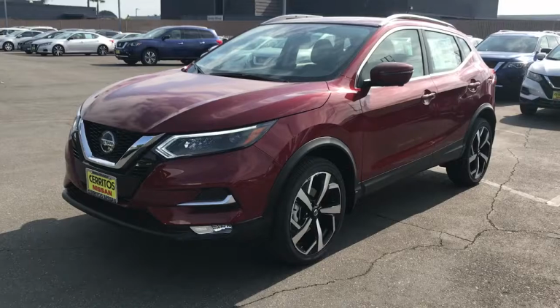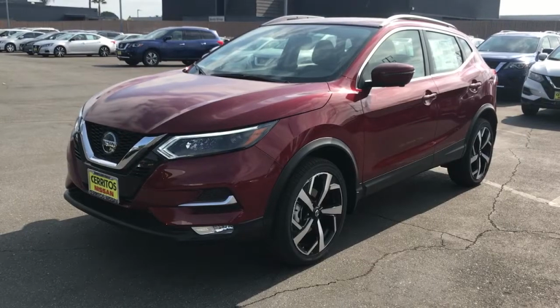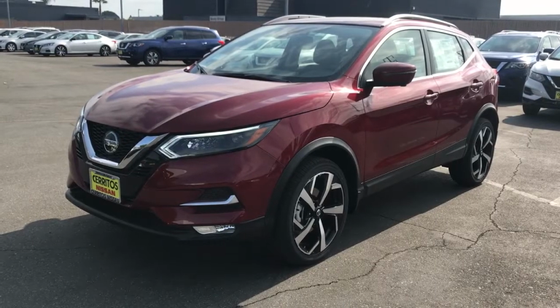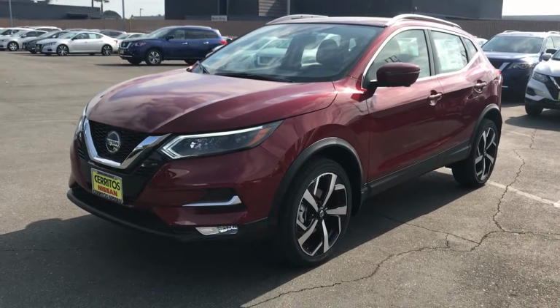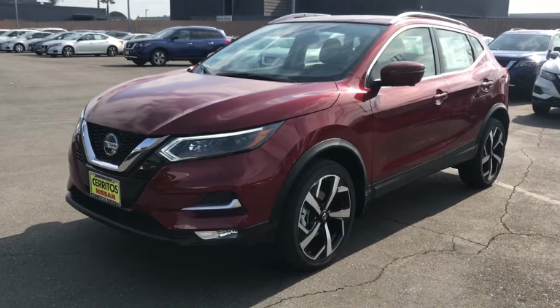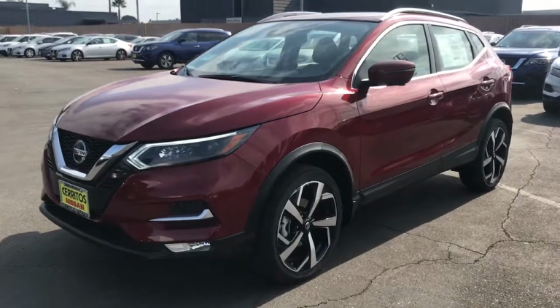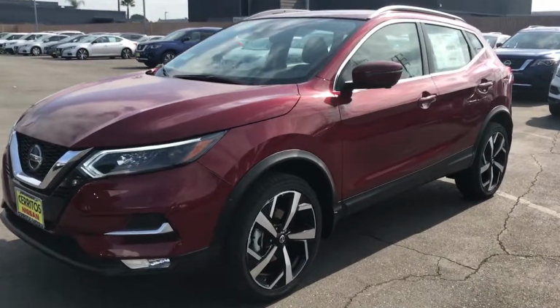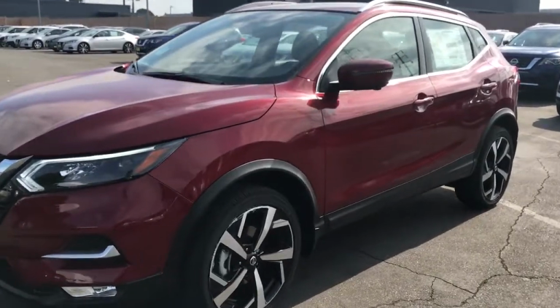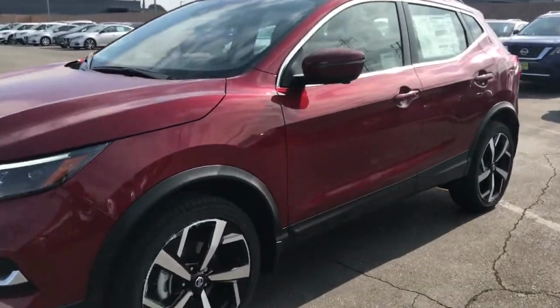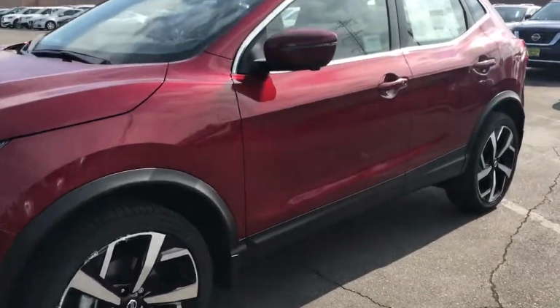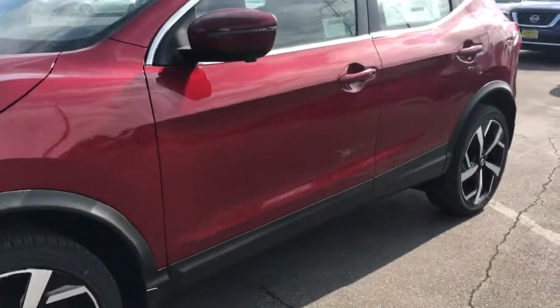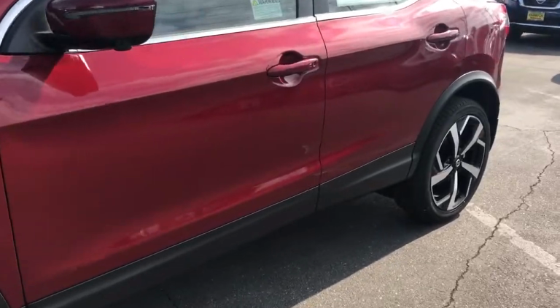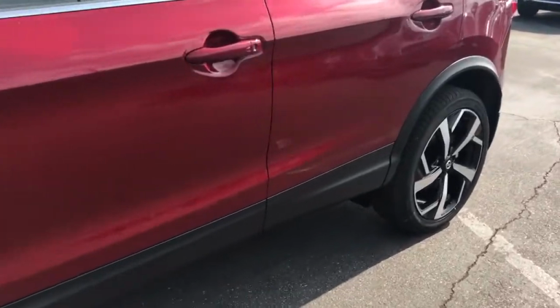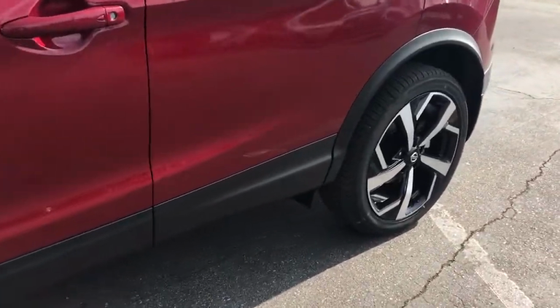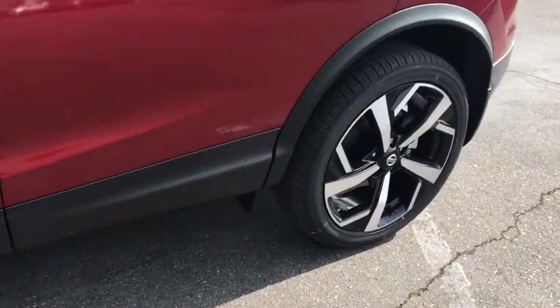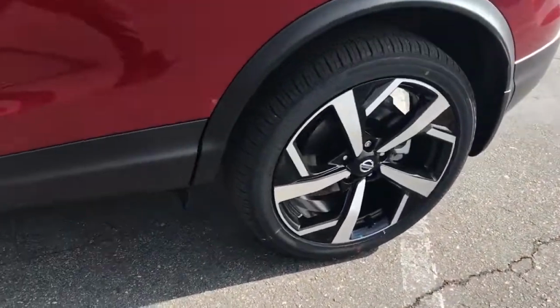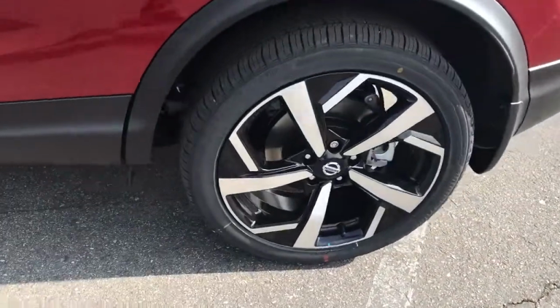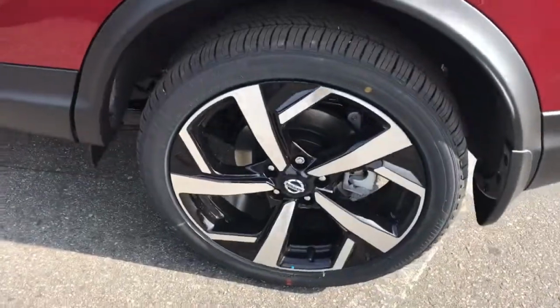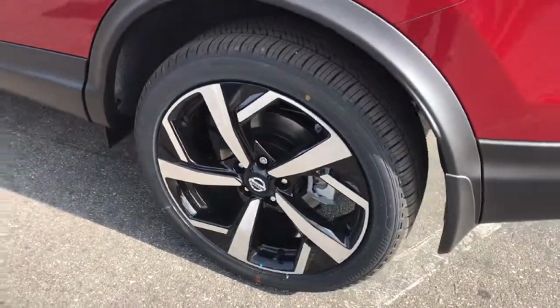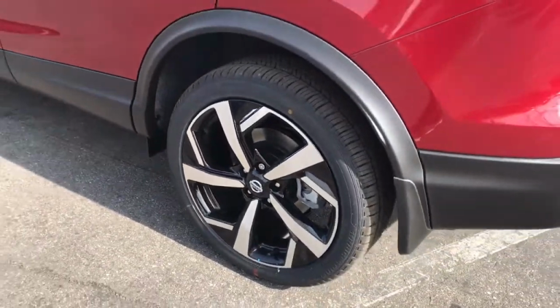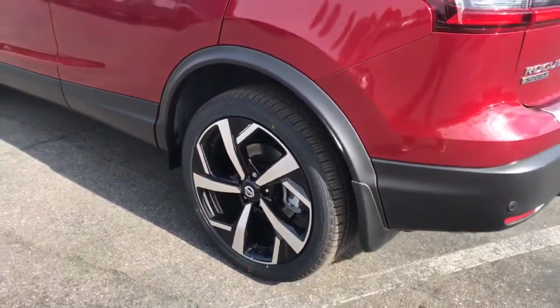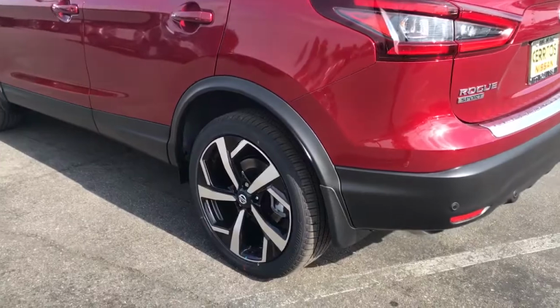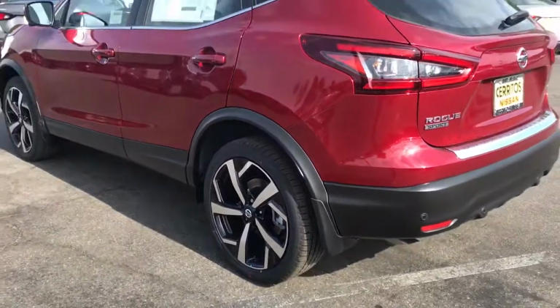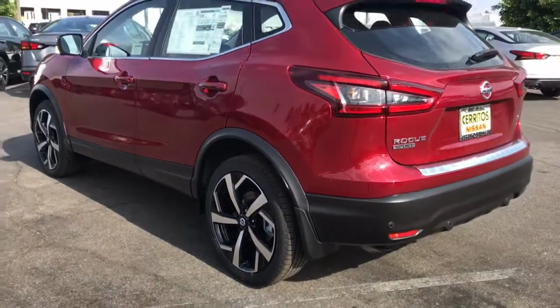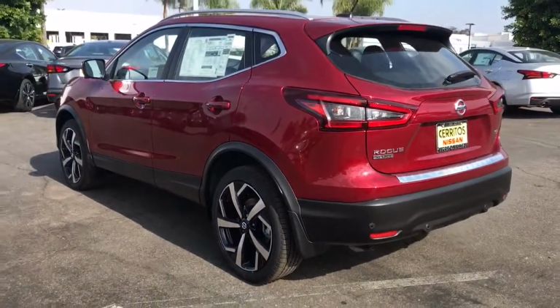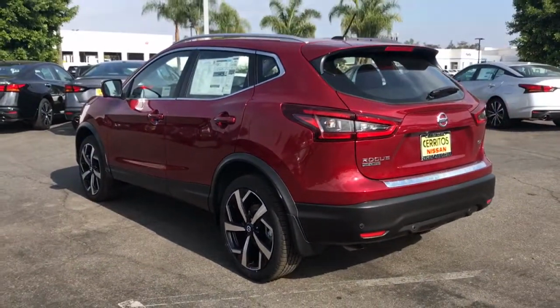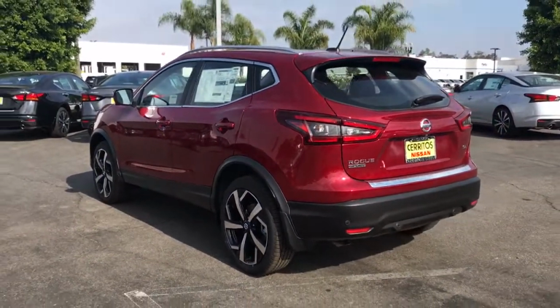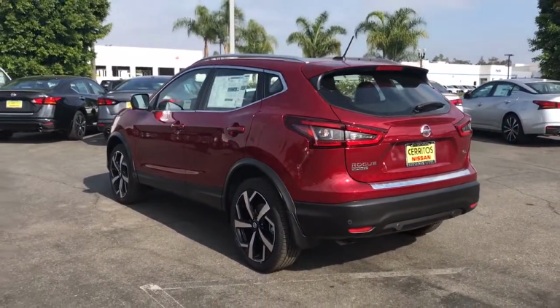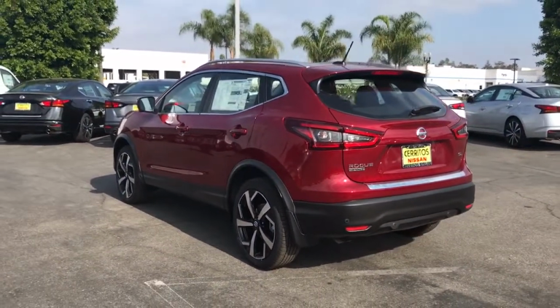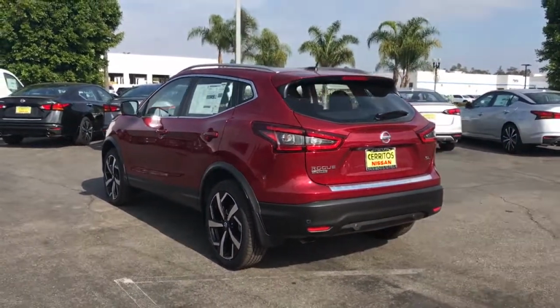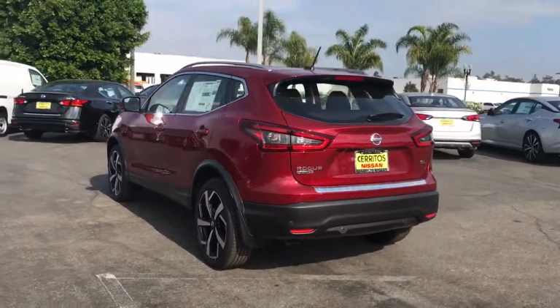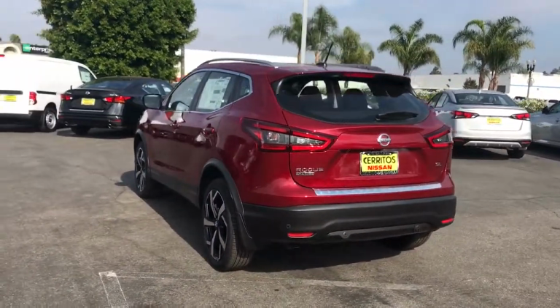Hop into the 2020 Nissan Rogue Sport. Start planning your family road trips in this comfortable, well-equipped Rogue. This clever crossover offers plenty of space and thoughtful creature comforts to keep your crew relaxed and eager for adventure.